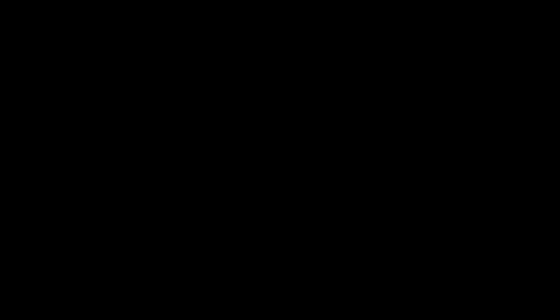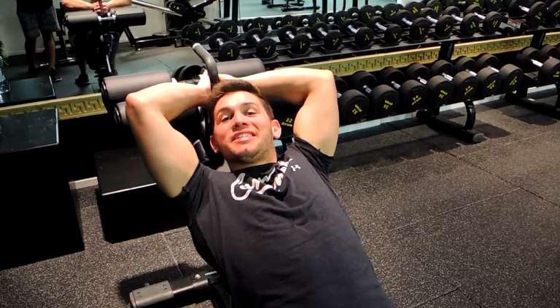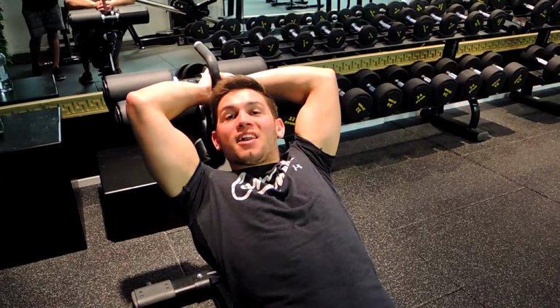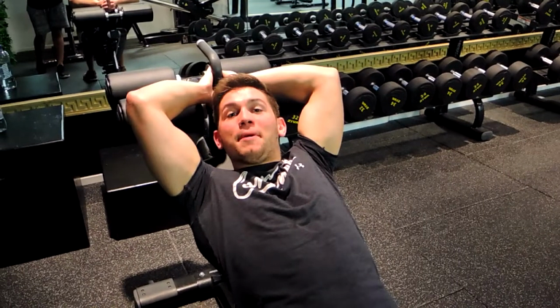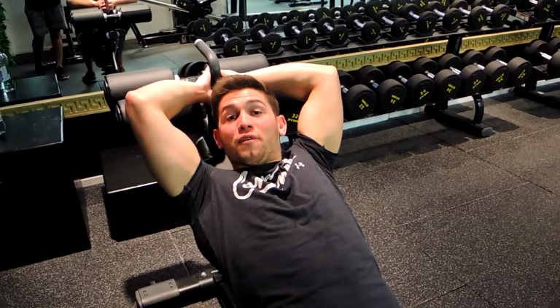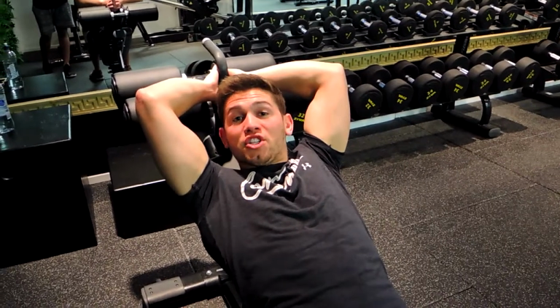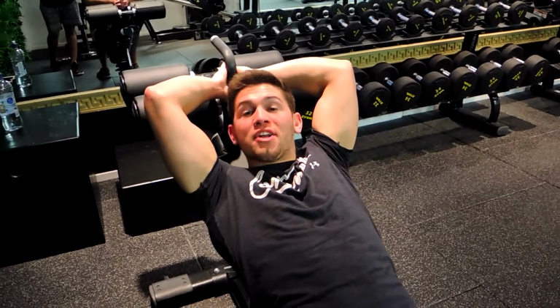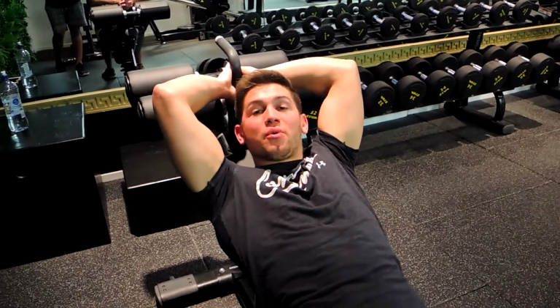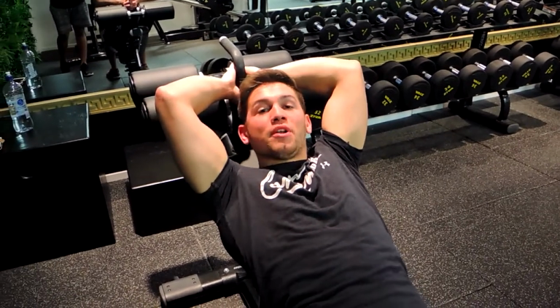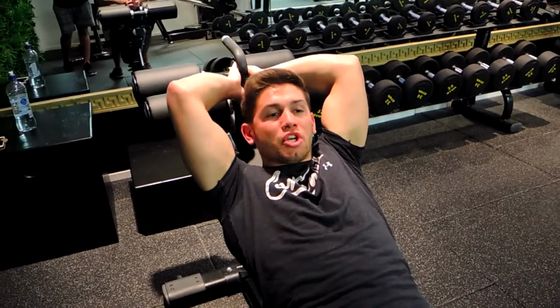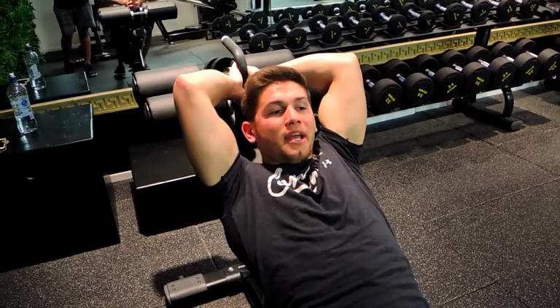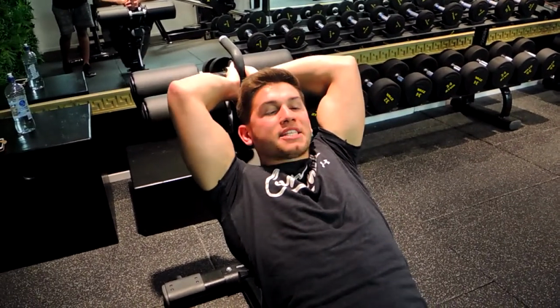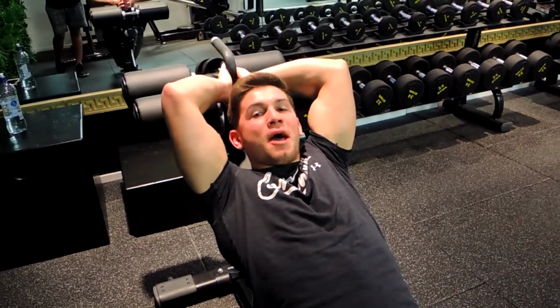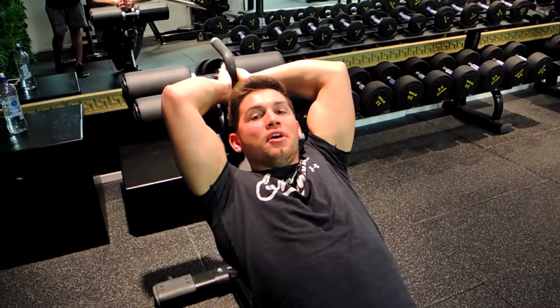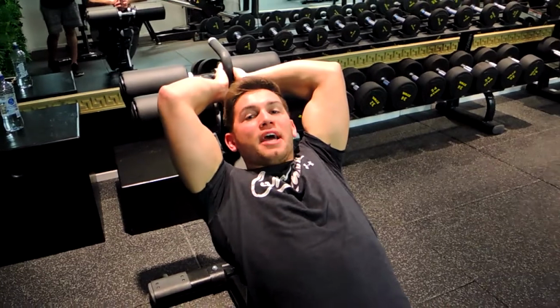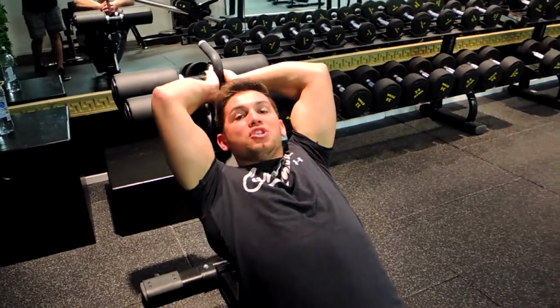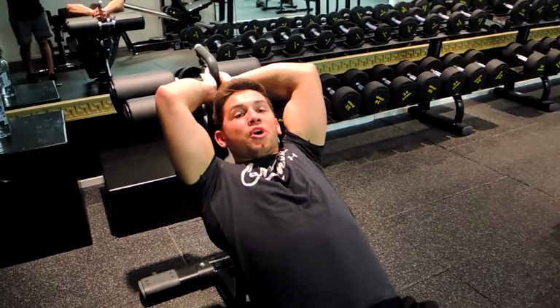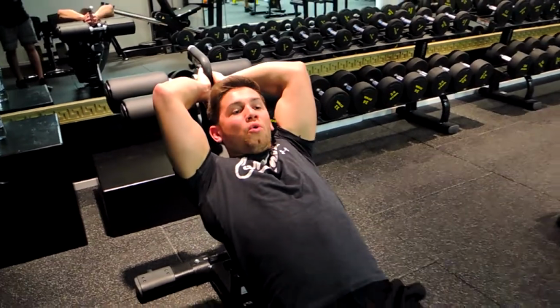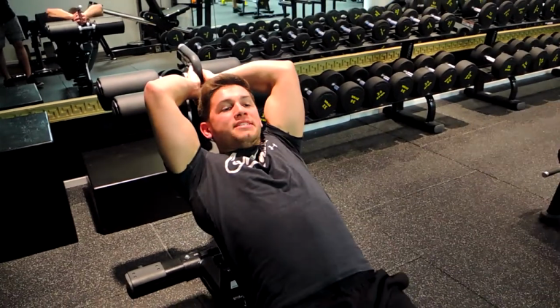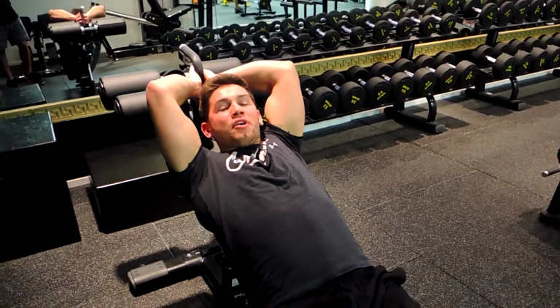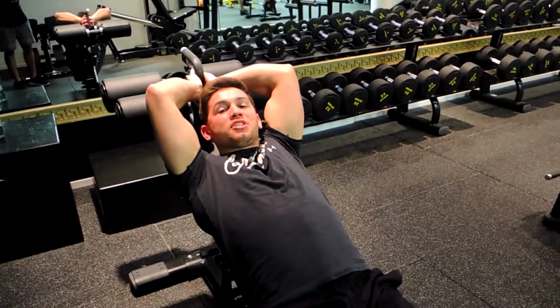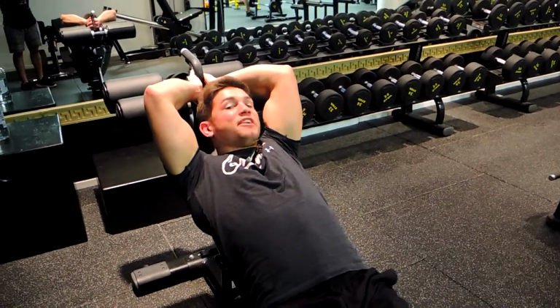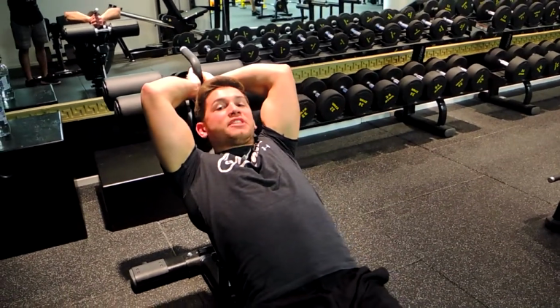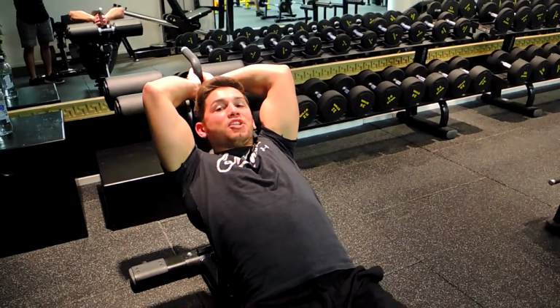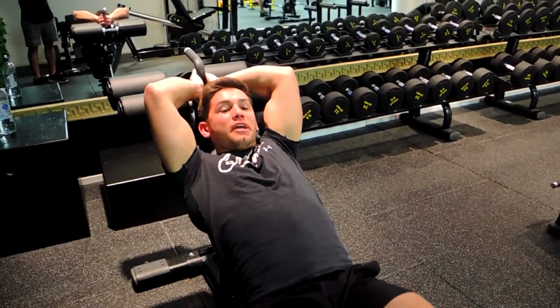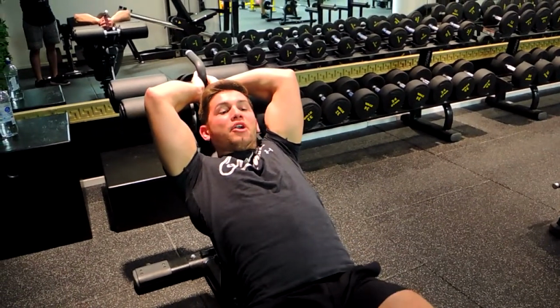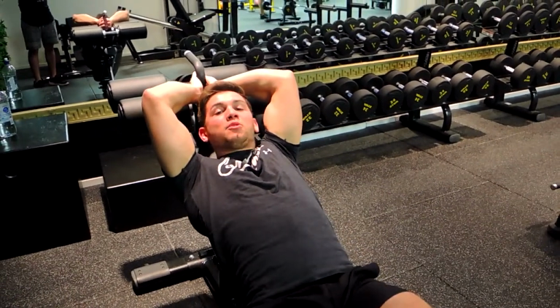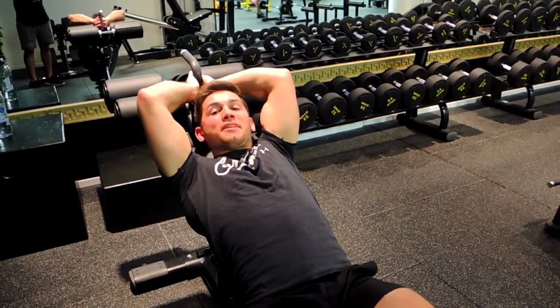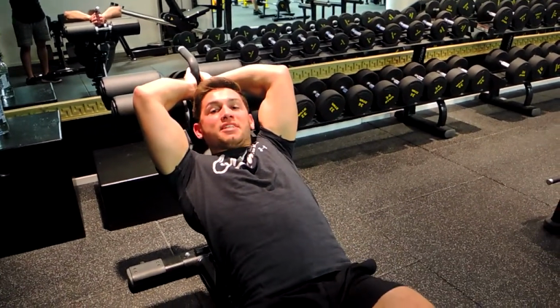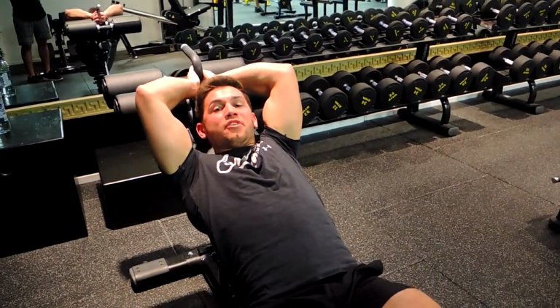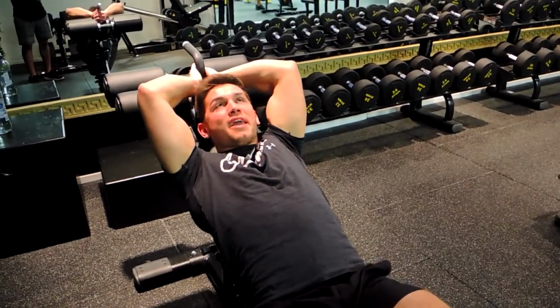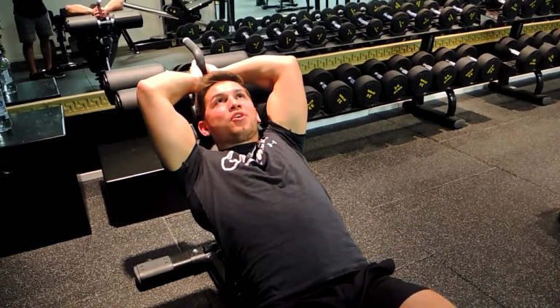This is a decline bench reverse crunch. So what I want you to do, legs come out, don't go all the way down, so your feet never touch. Only come to about a 60 degree angle.